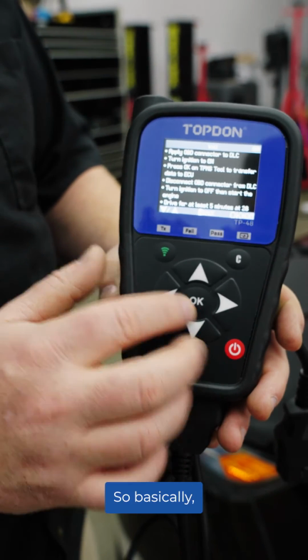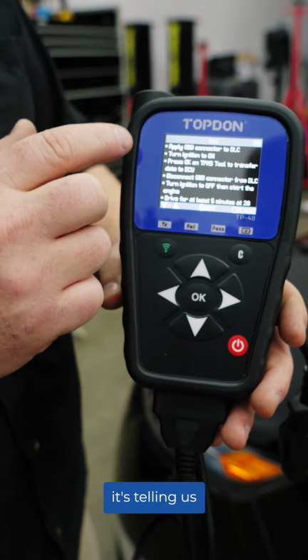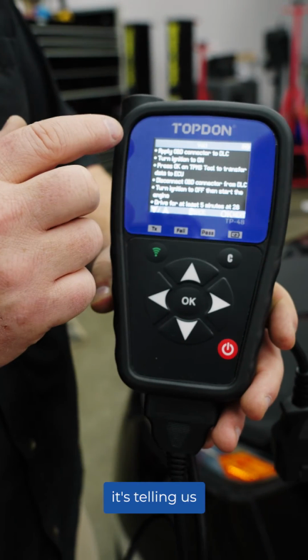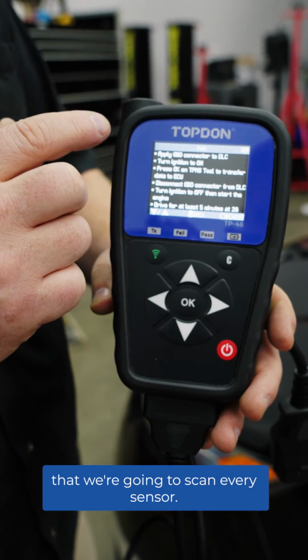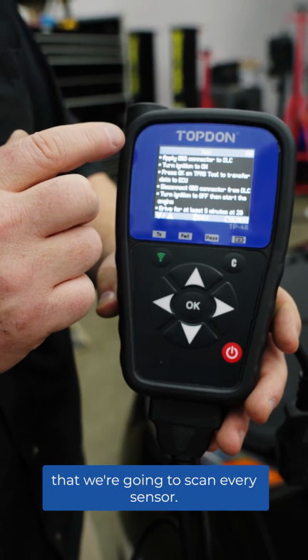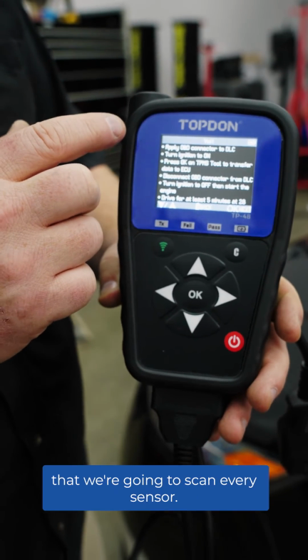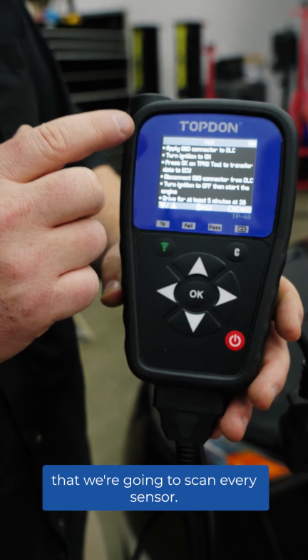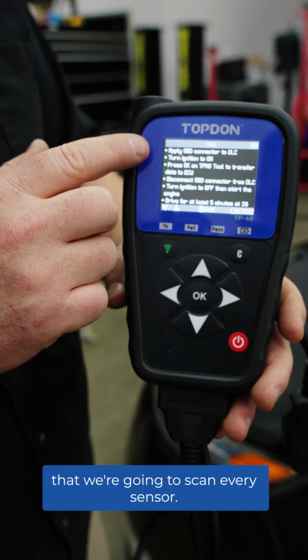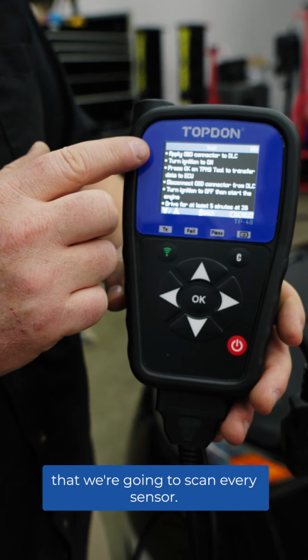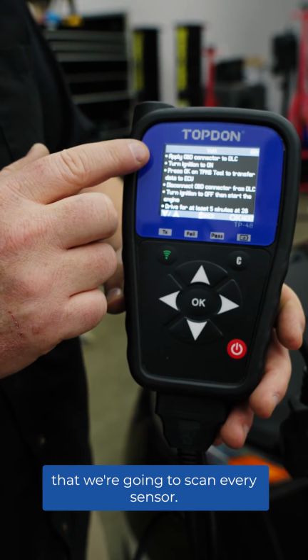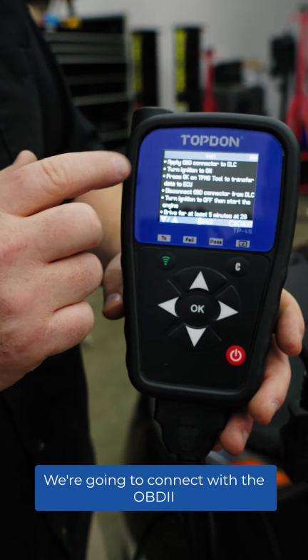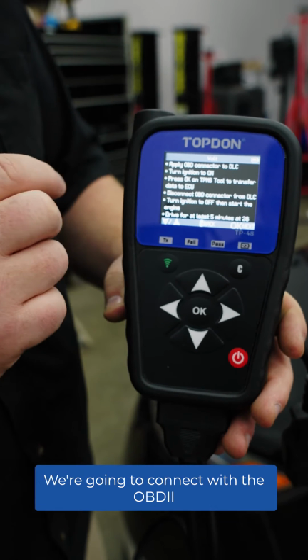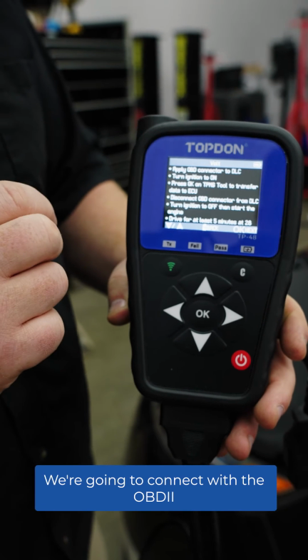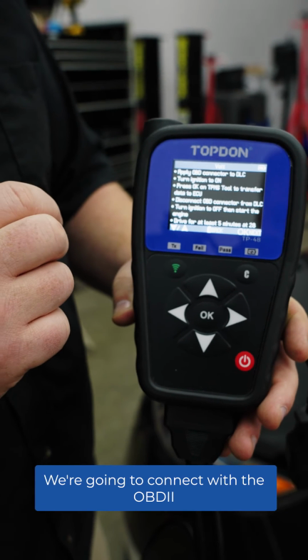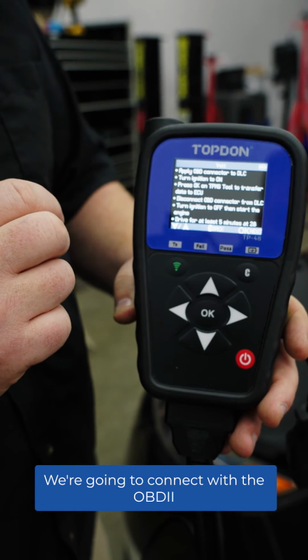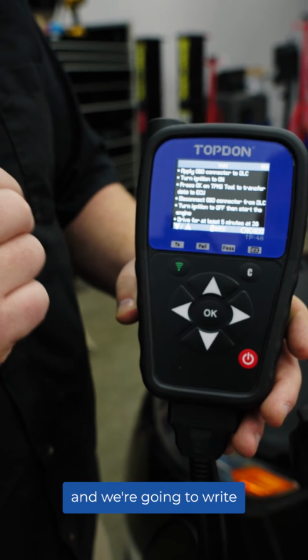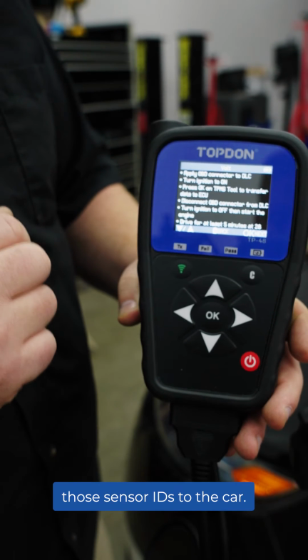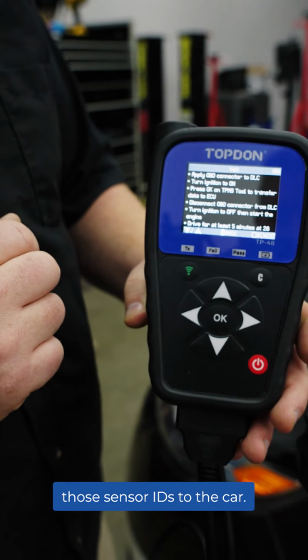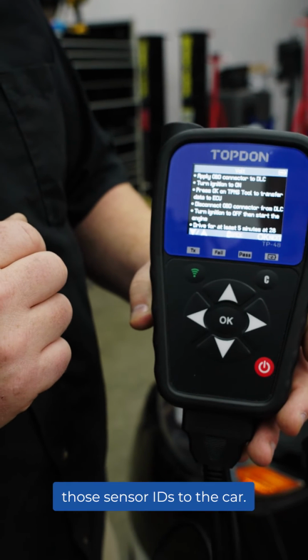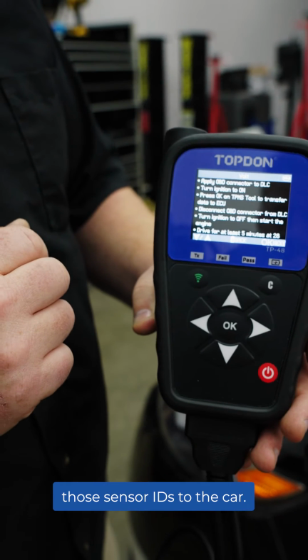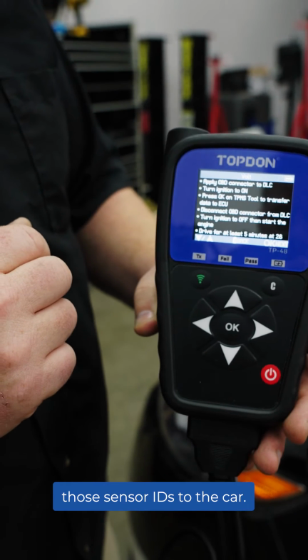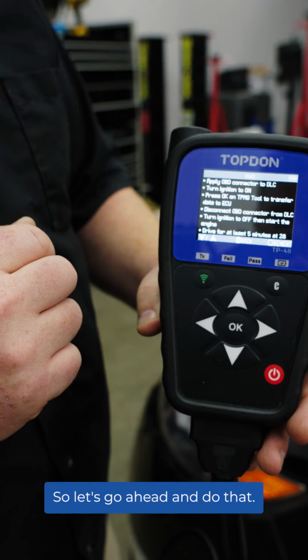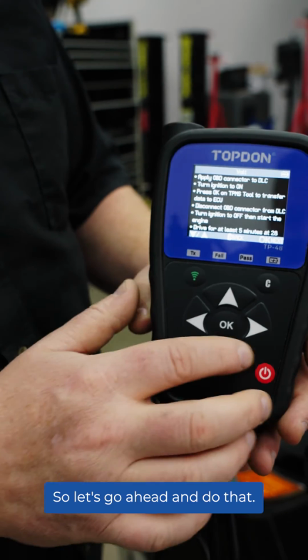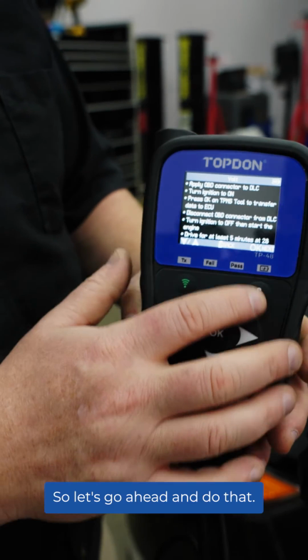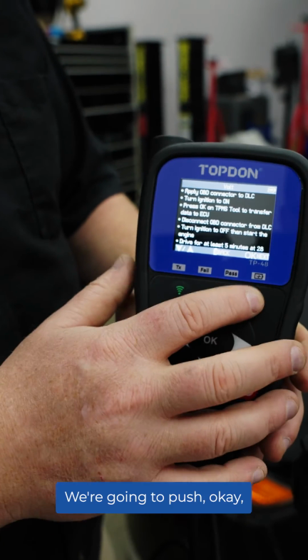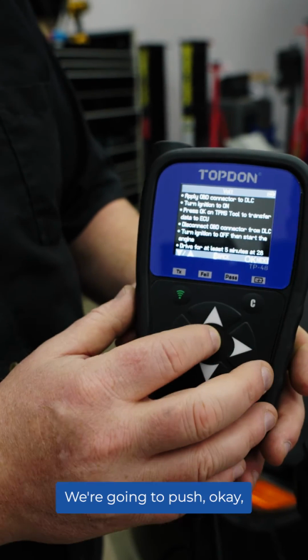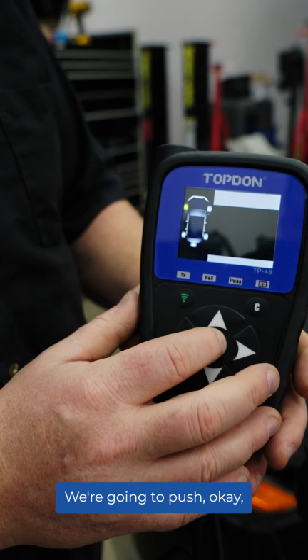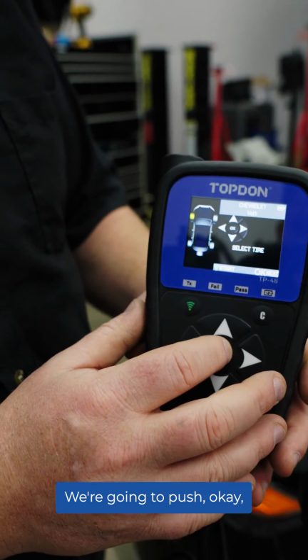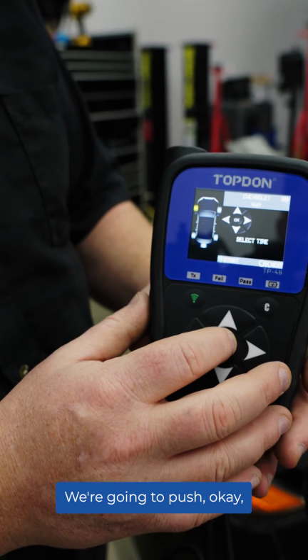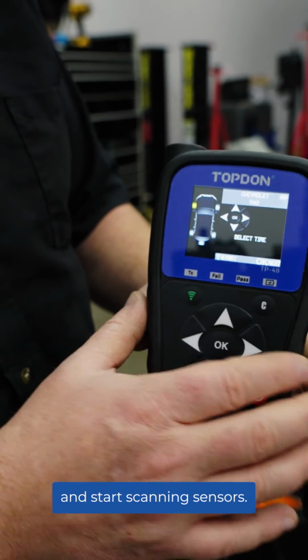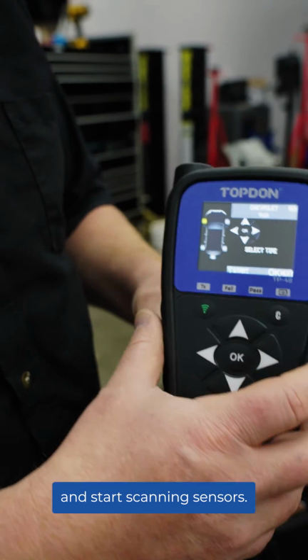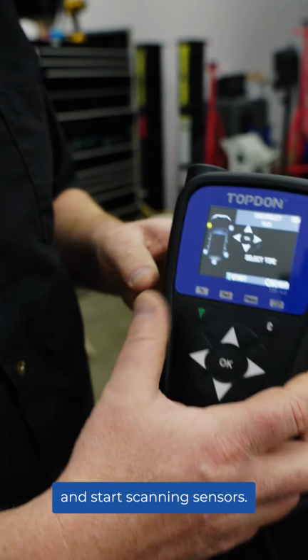Basically it's telling us that we're going to scan every sensor. We're going to connect with the OBD2 and then we're going to write those sensor IDs to the car. So let's go ahead and do that — we're going to push OK and start scanning sensors.